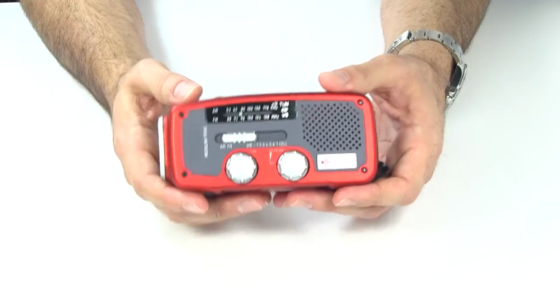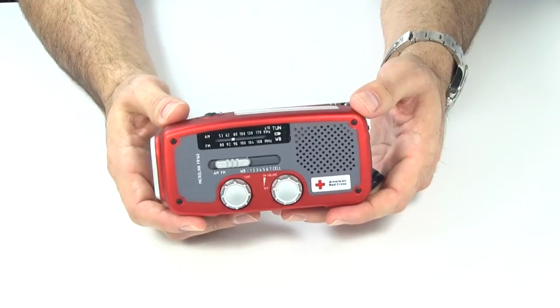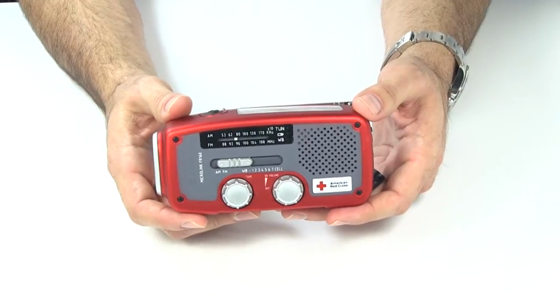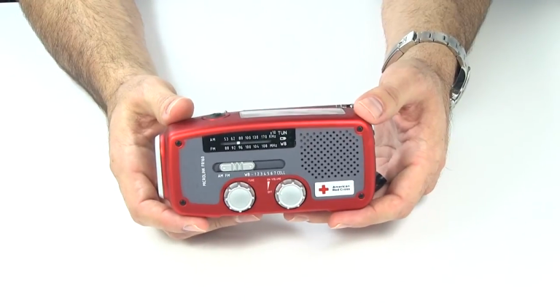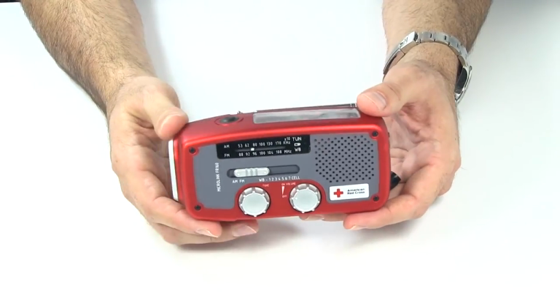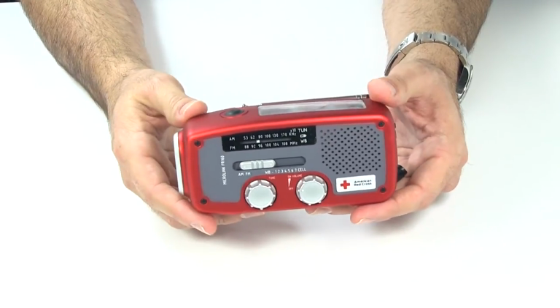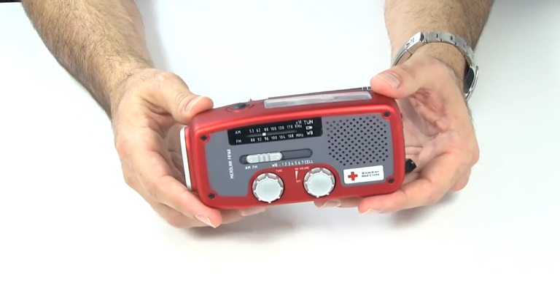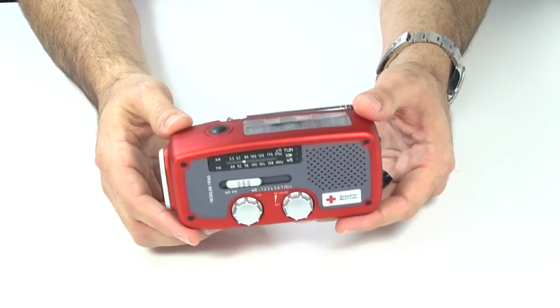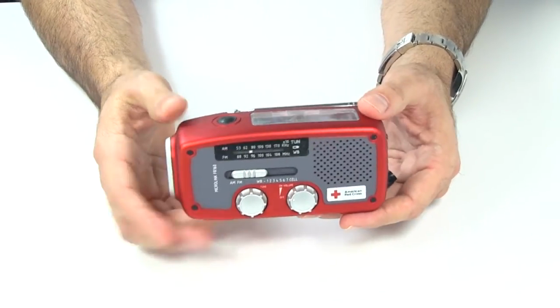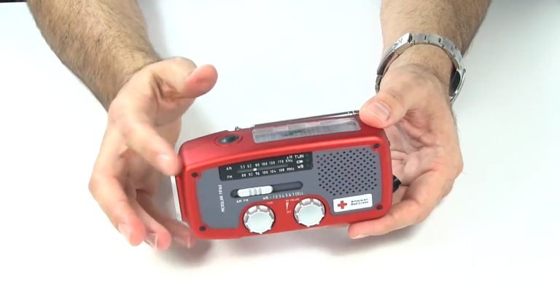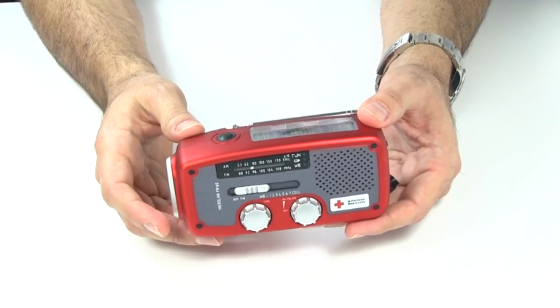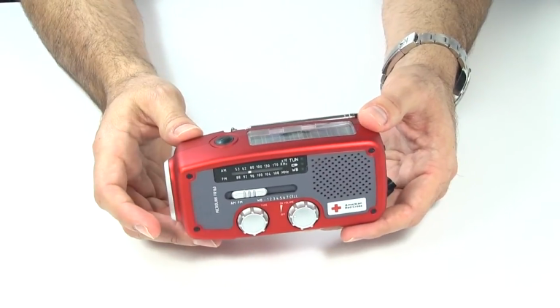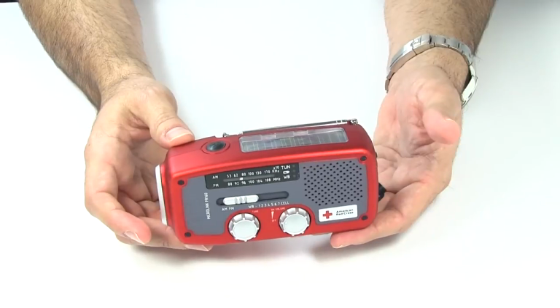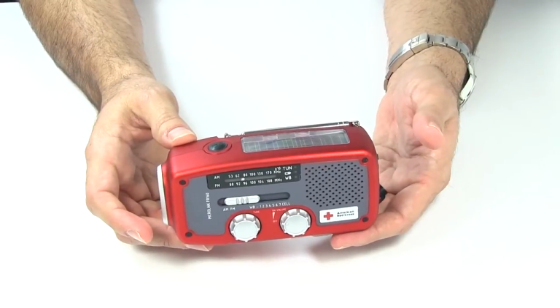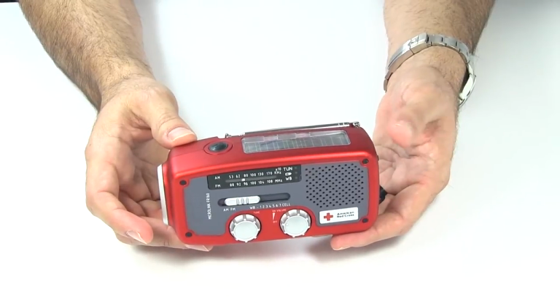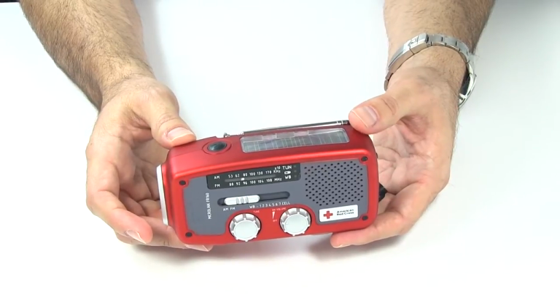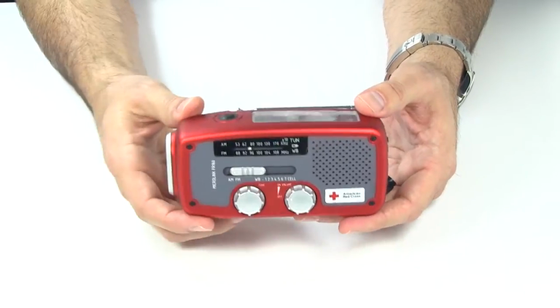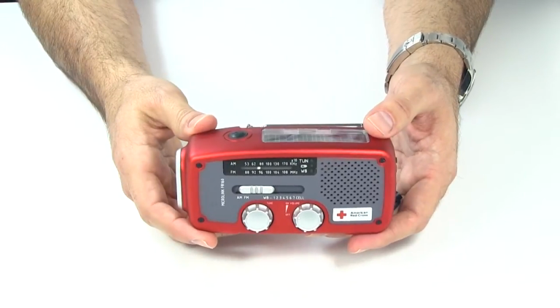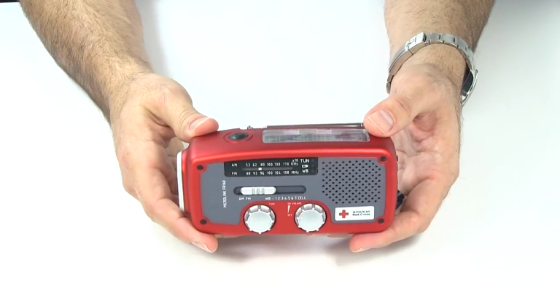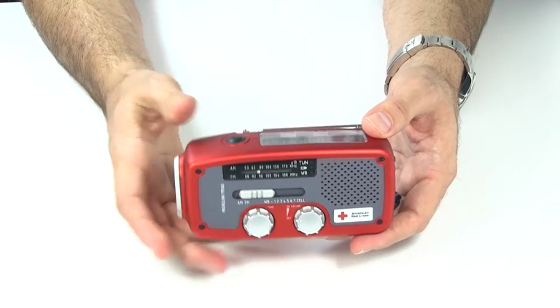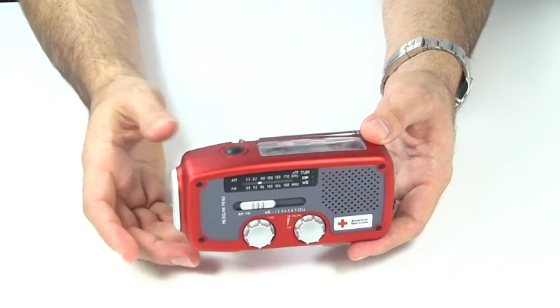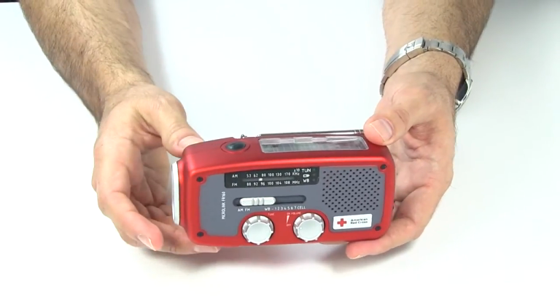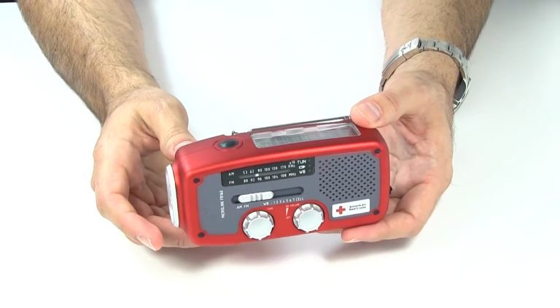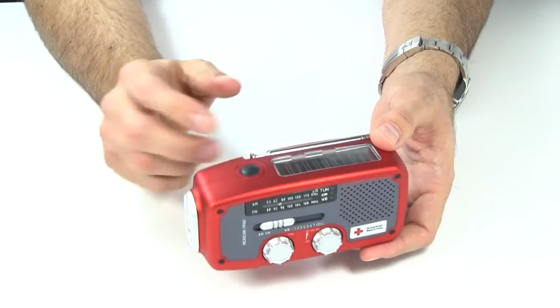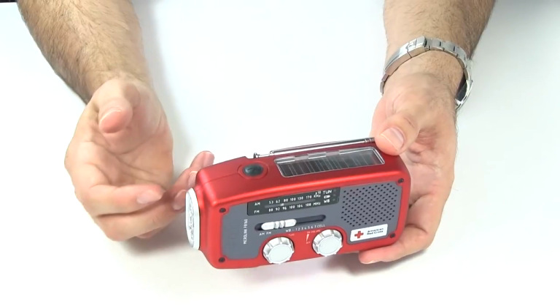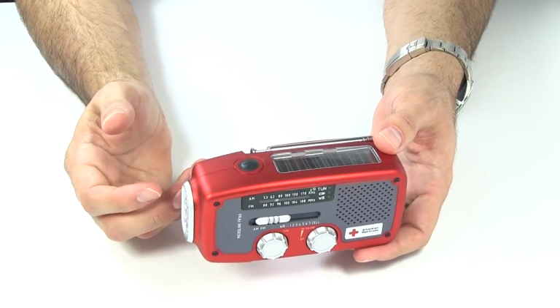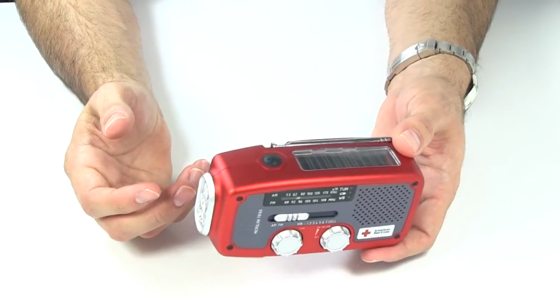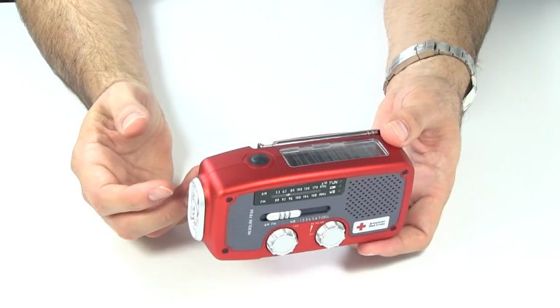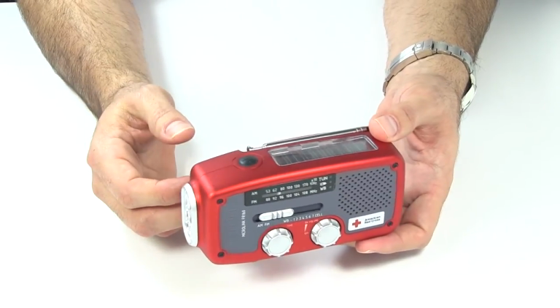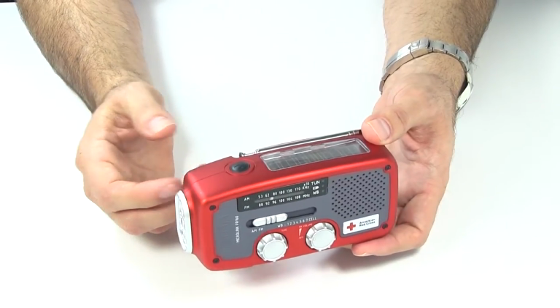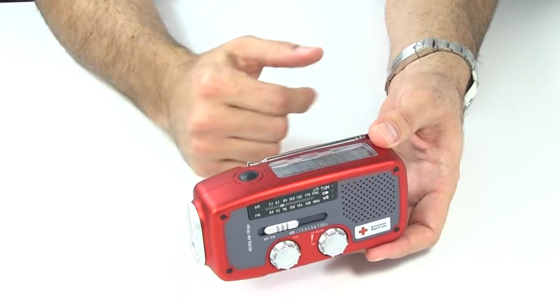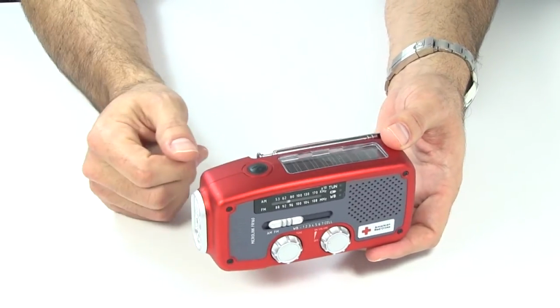I didn't want to have to worry about a battery. I didn't want to leave the radio in my bag for a couple years and then come back and worry about whether it's charged, not charged, almost dead, or going to run out in an emergency — and then have to figure out where to keep the batteries.